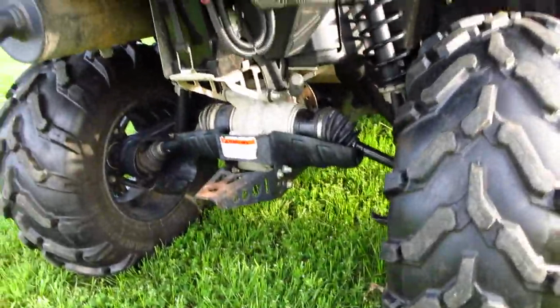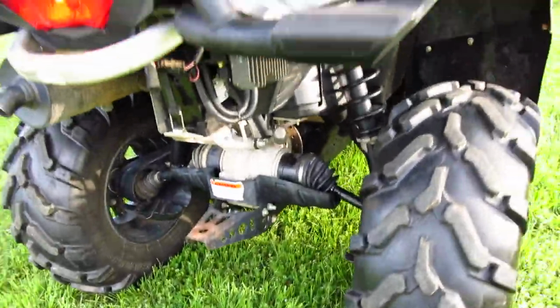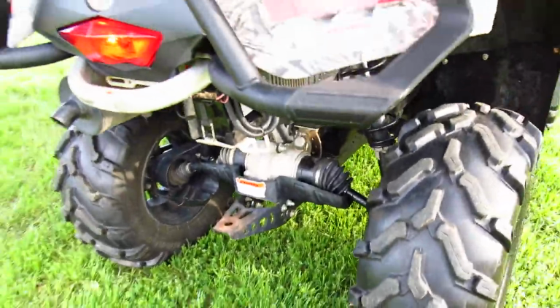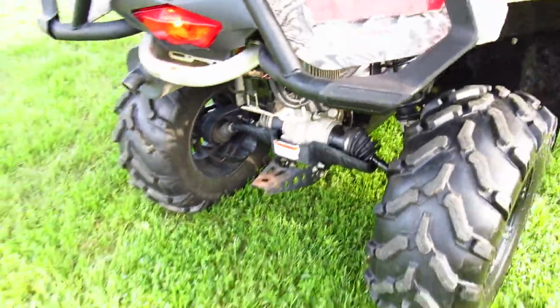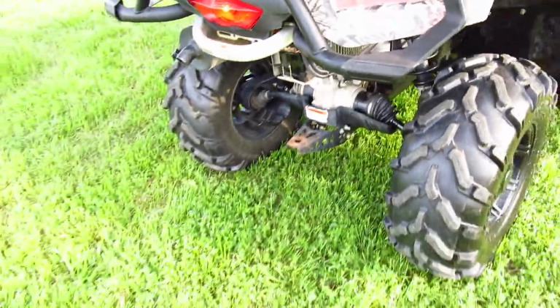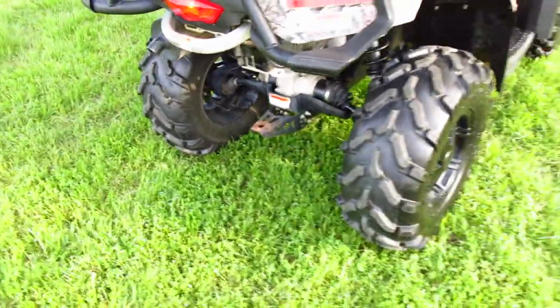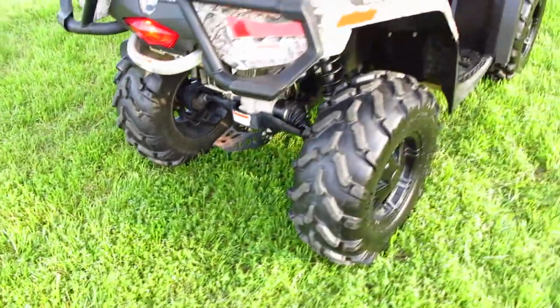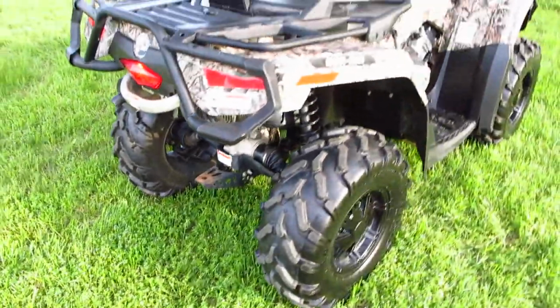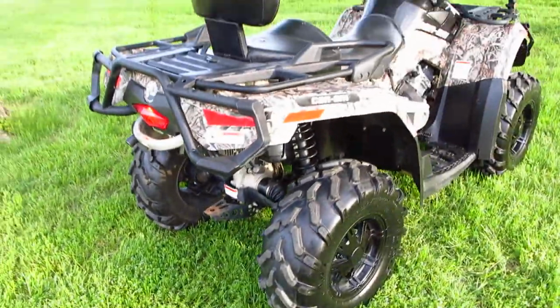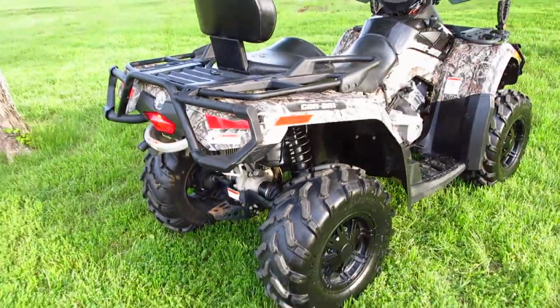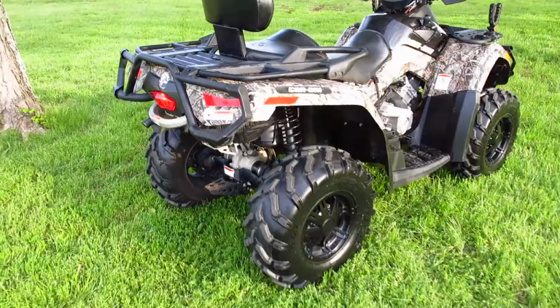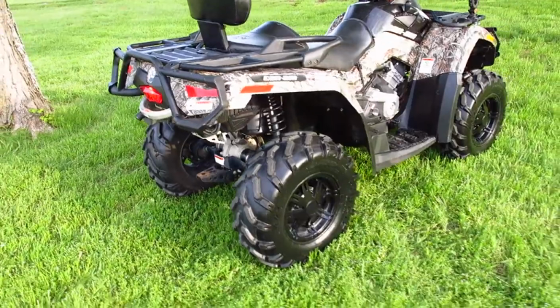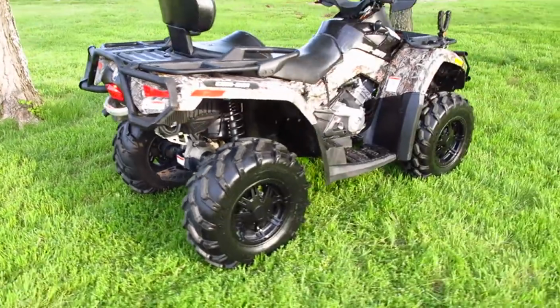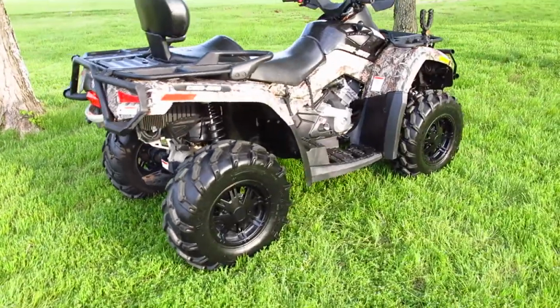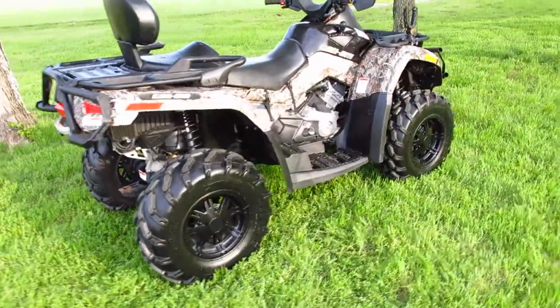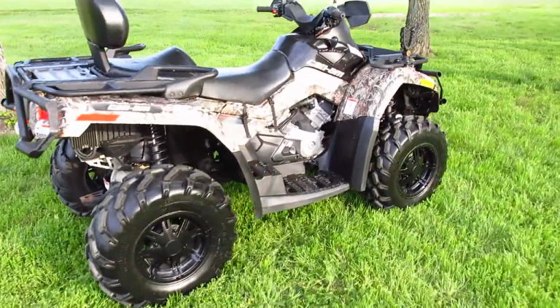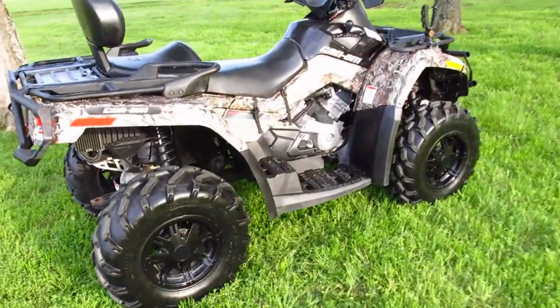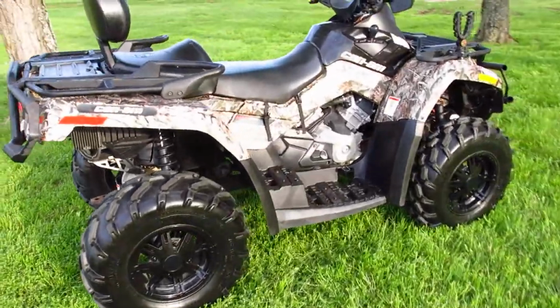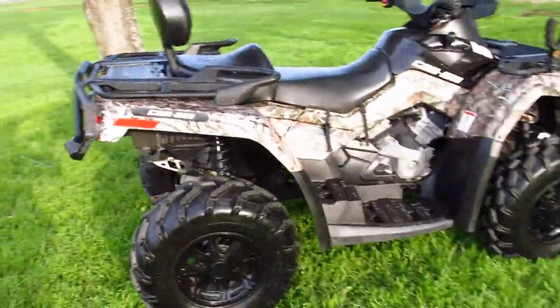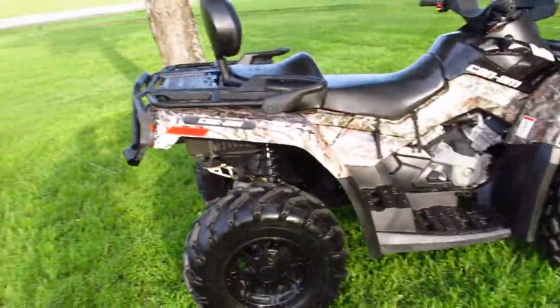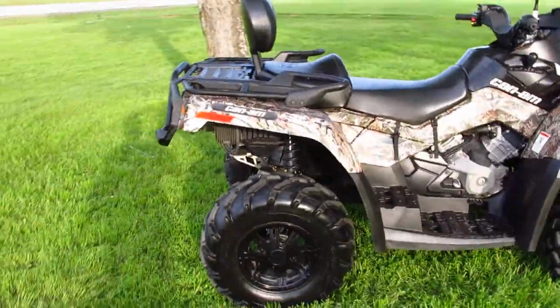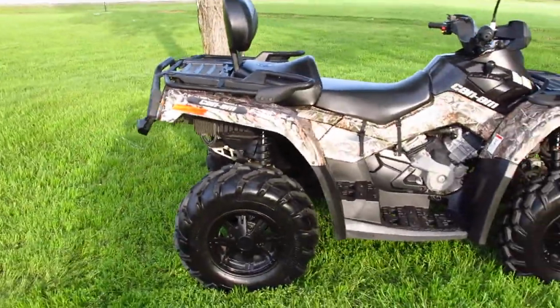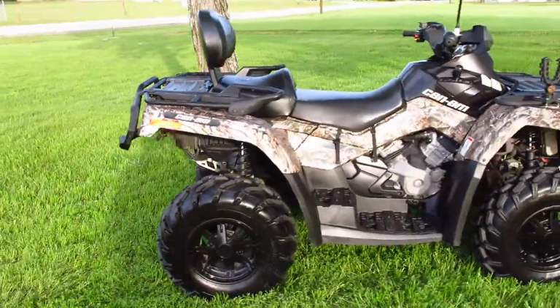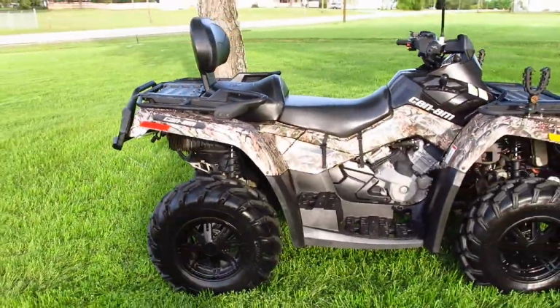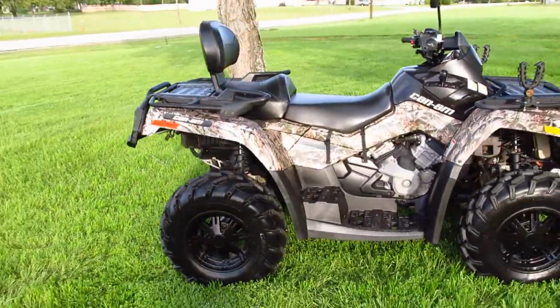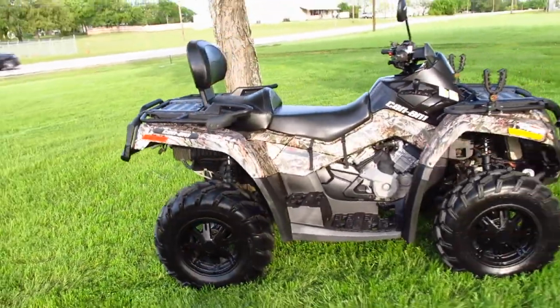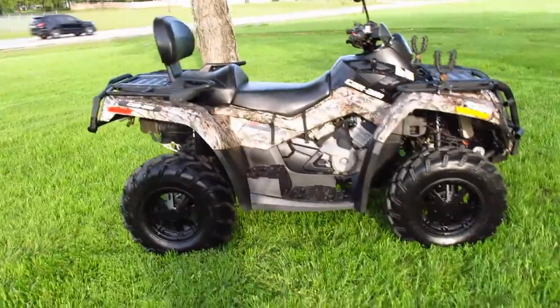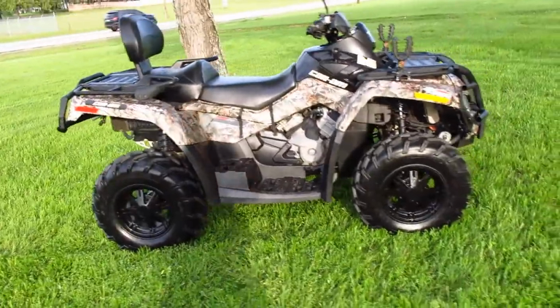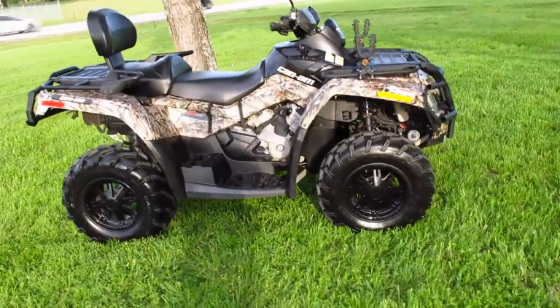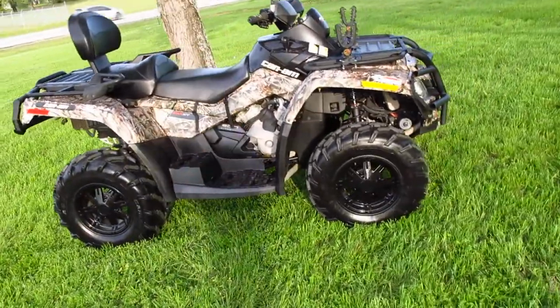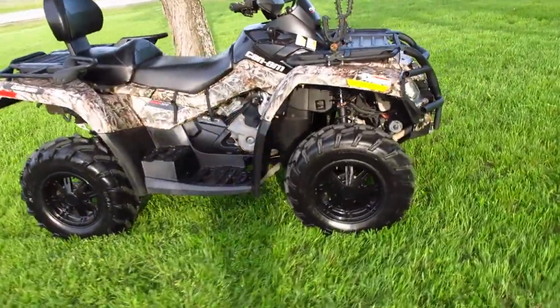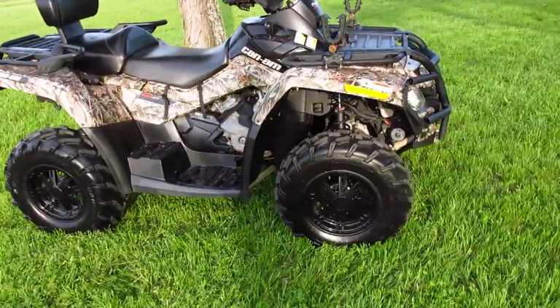The battery is in very good shape. Just a nice little four-wheeler — got a few little scrapes on it, but overall it's very good. It's got a lot of surface life left in it.